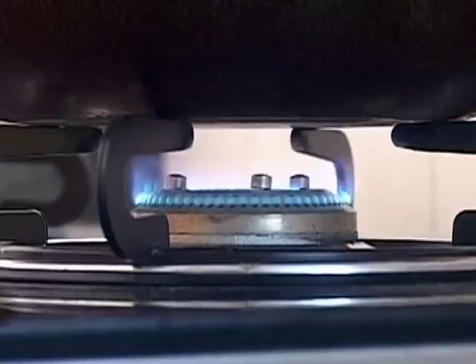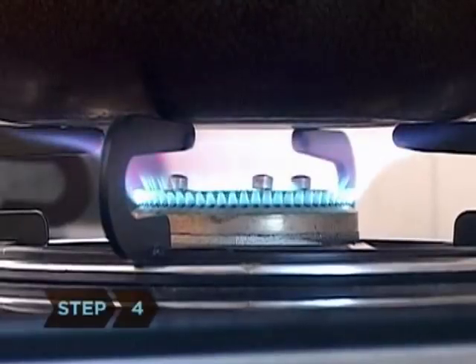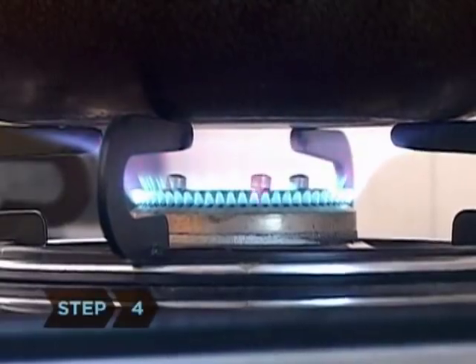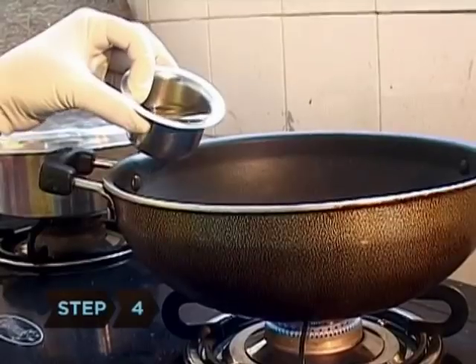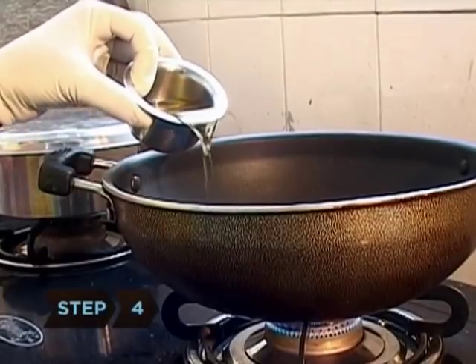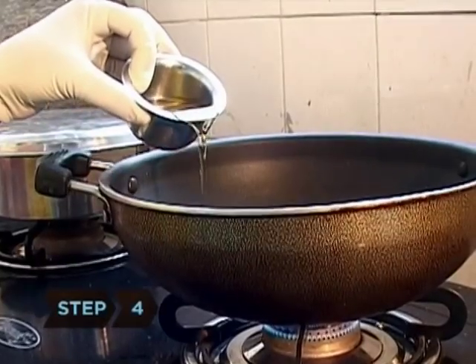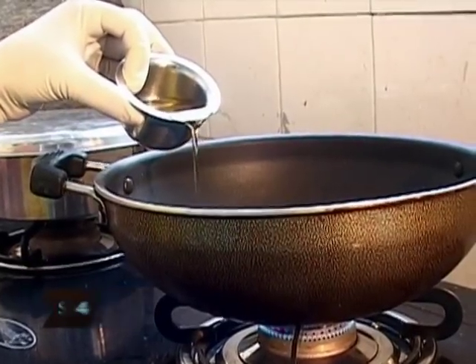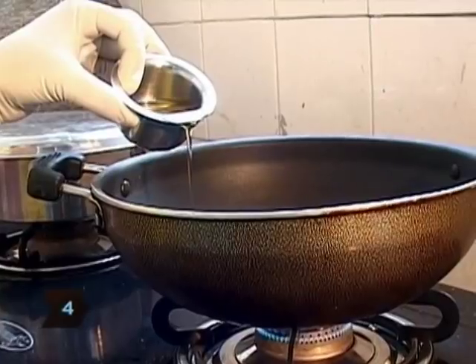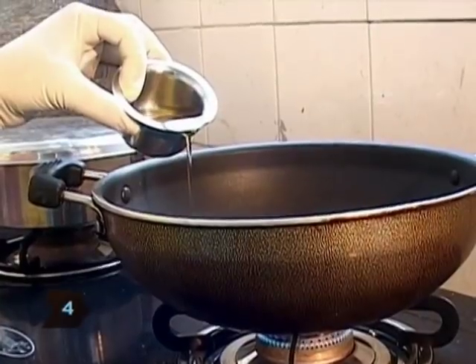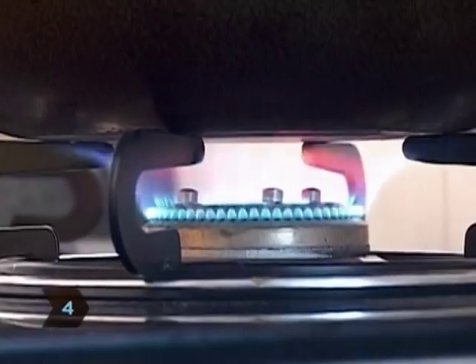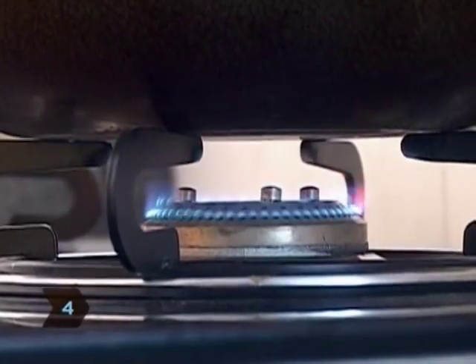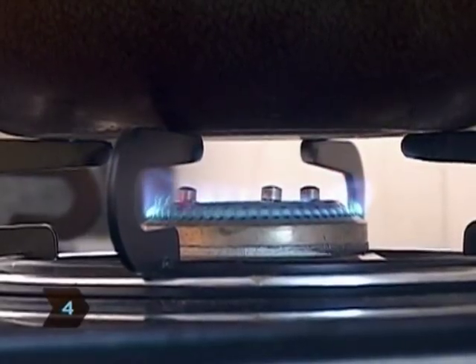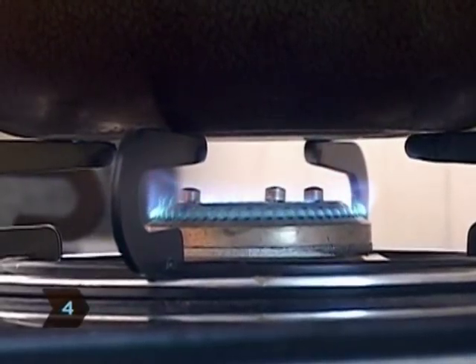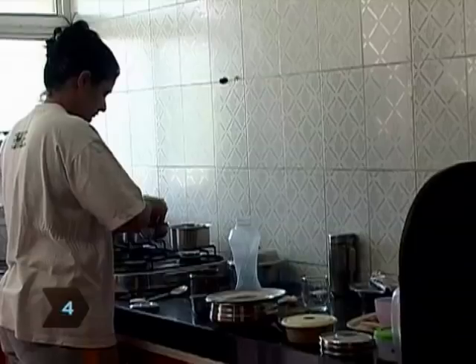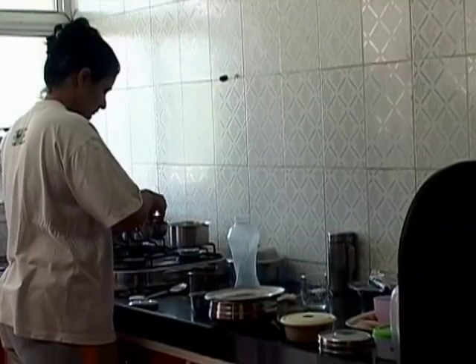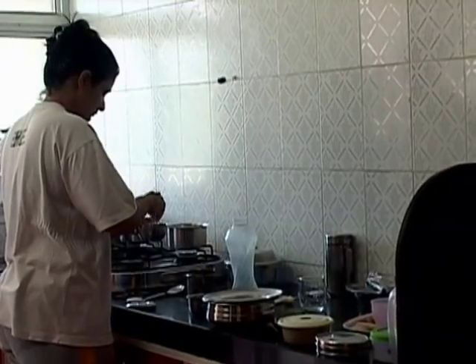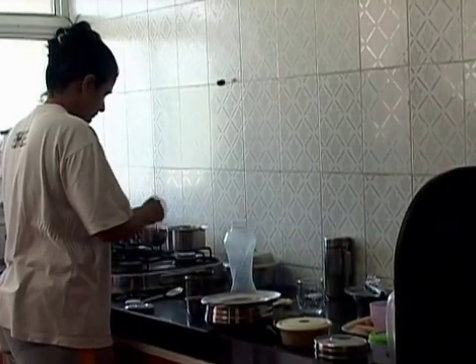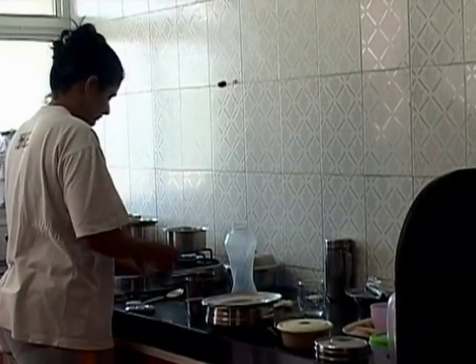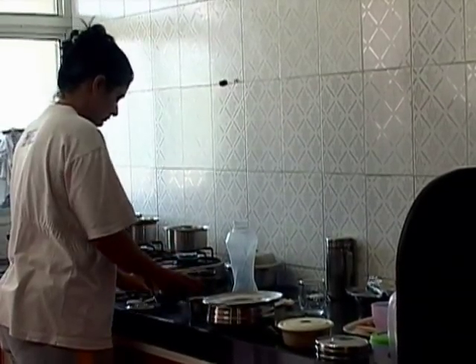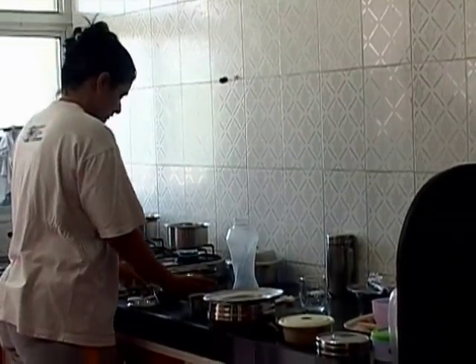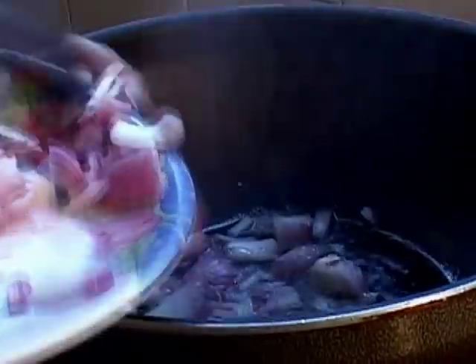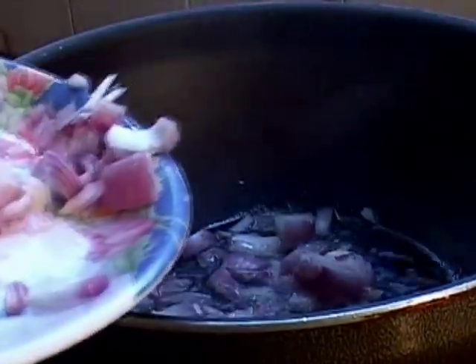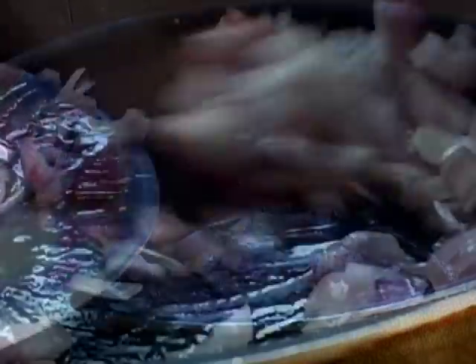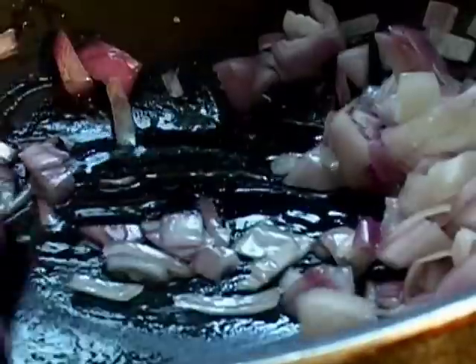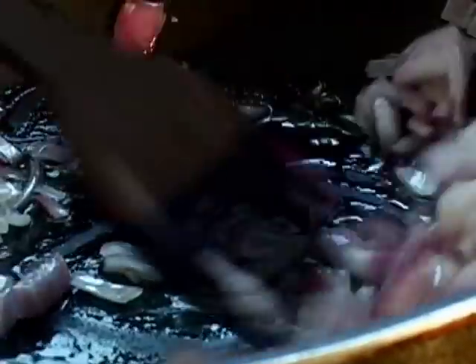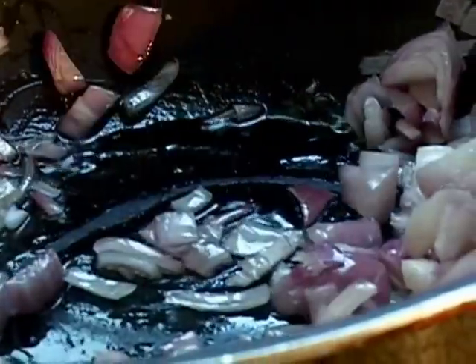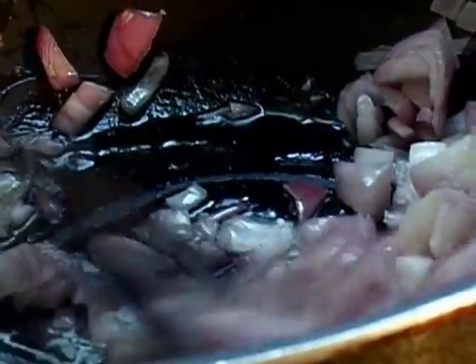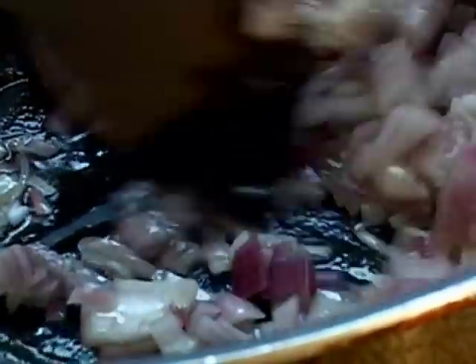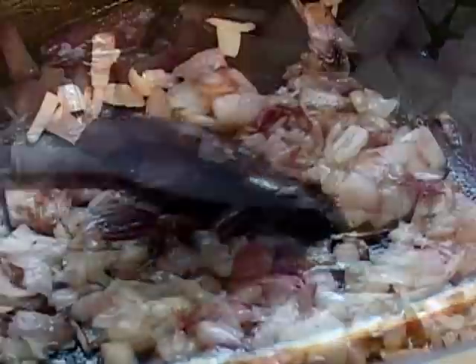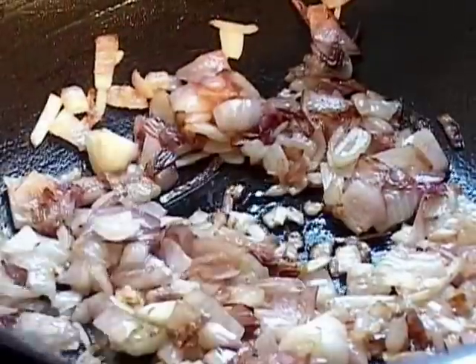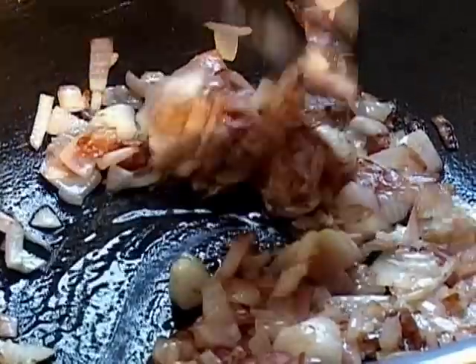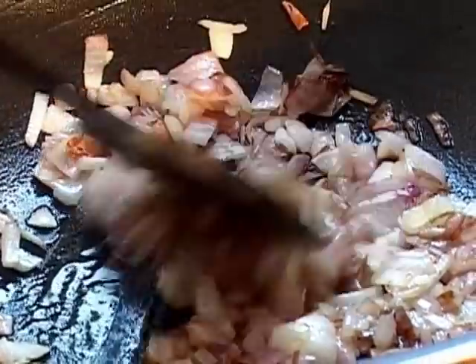Step 4. Pour the olive oil into the skillet and turn the heat to medium. When the oil is hot but not smoking, add the onions, stirring them for 5 to 8 minutes until they turn translucent.